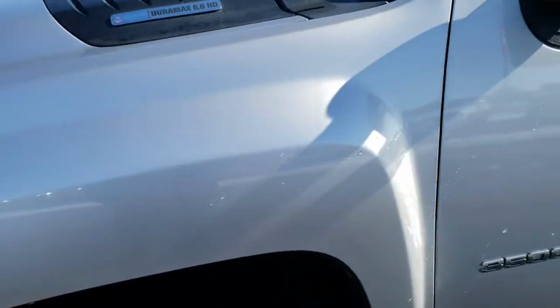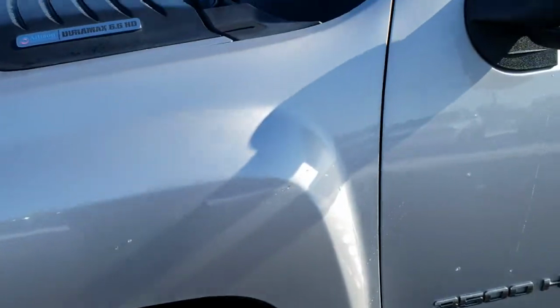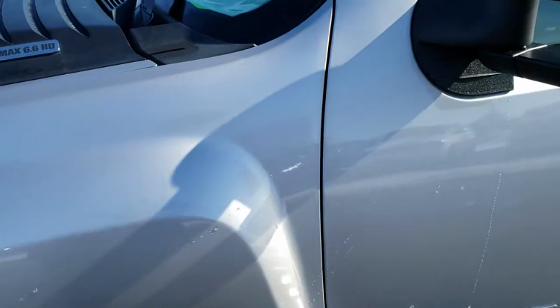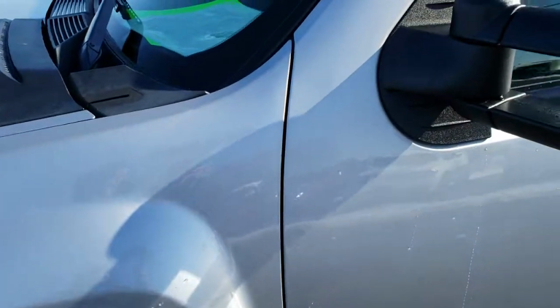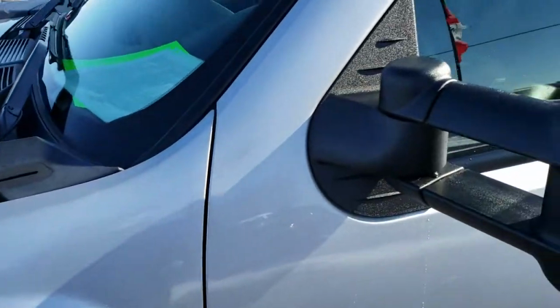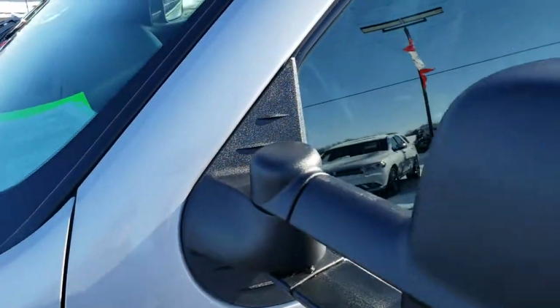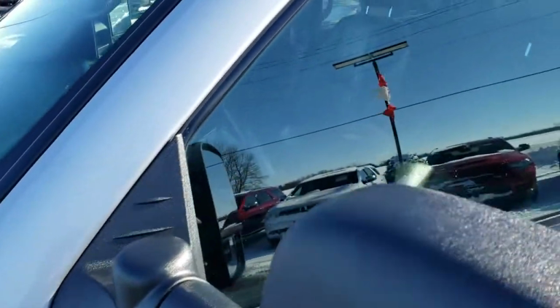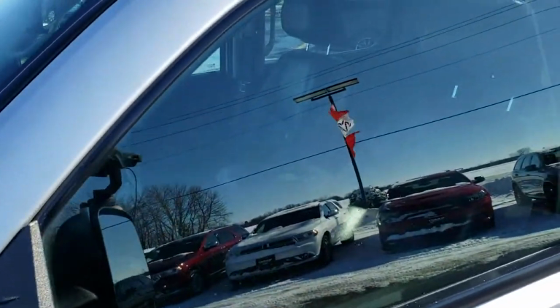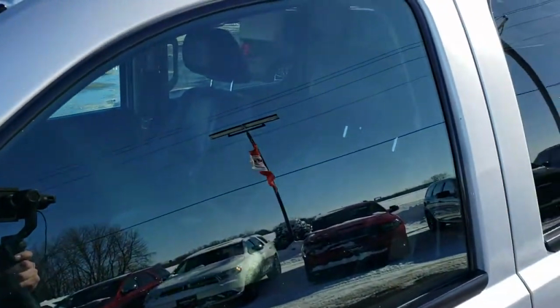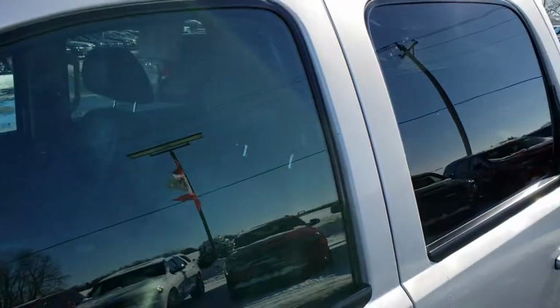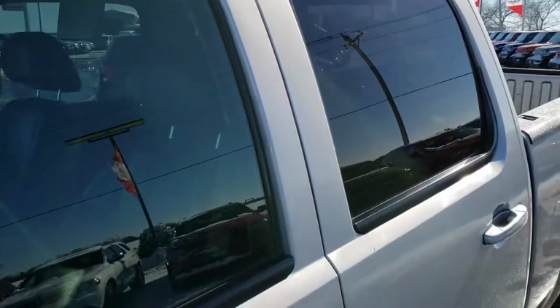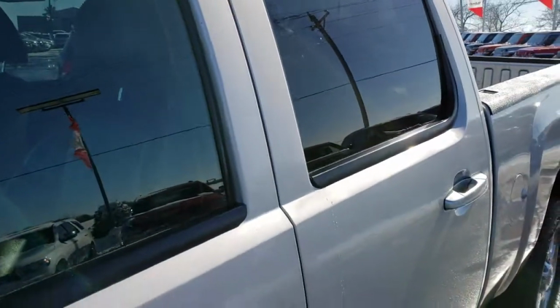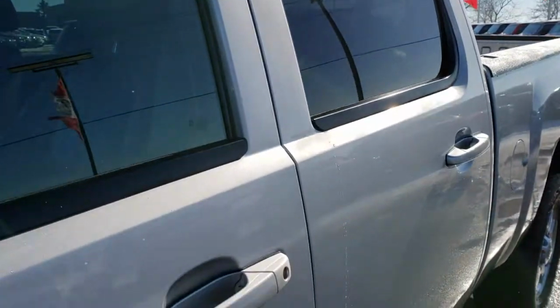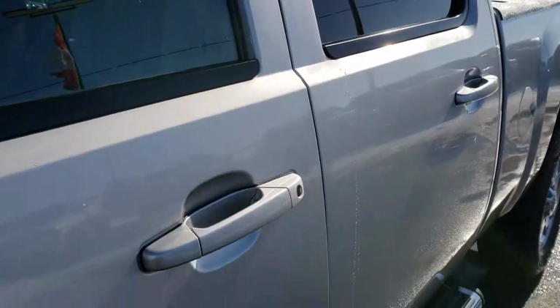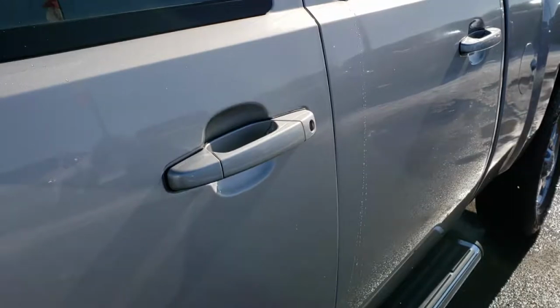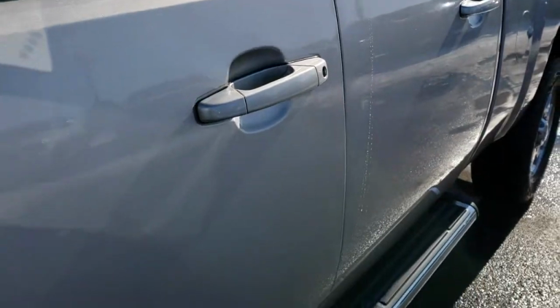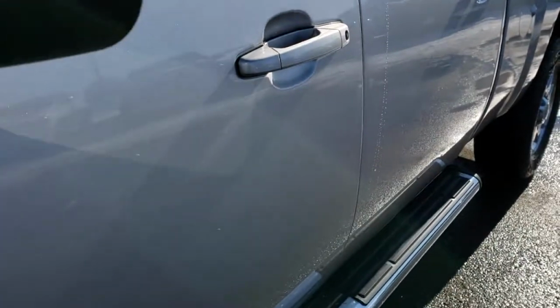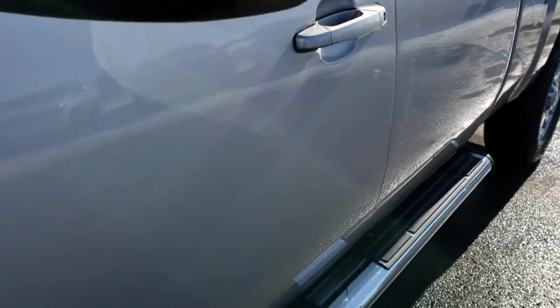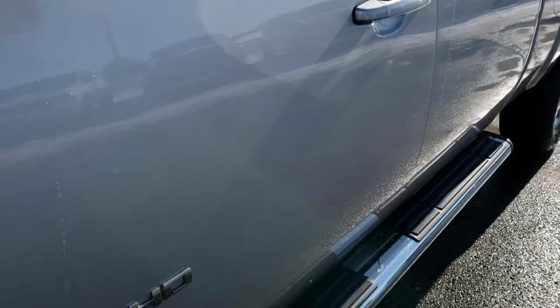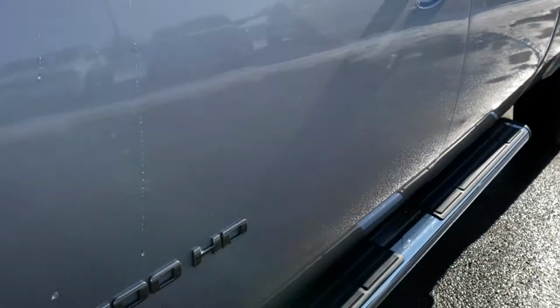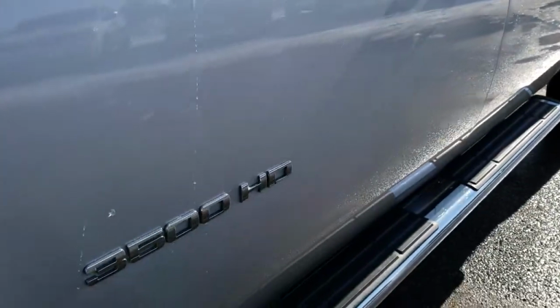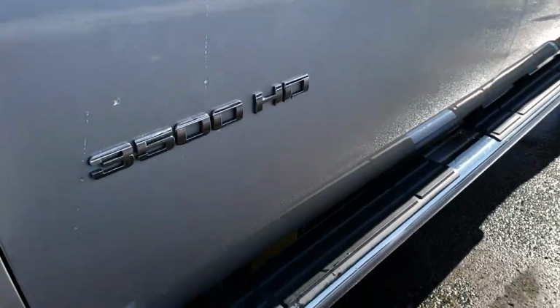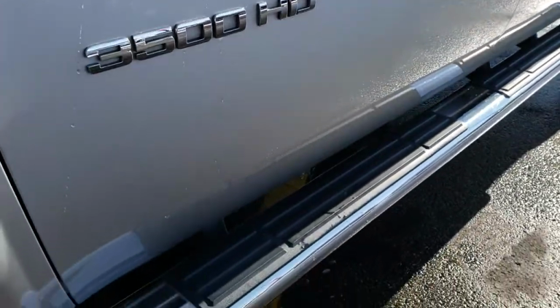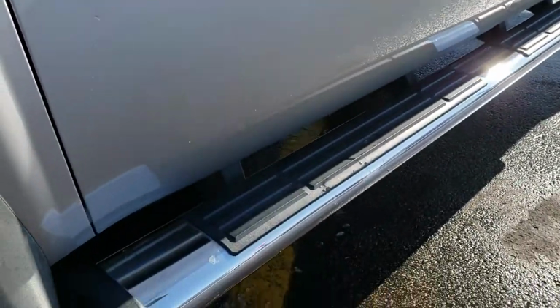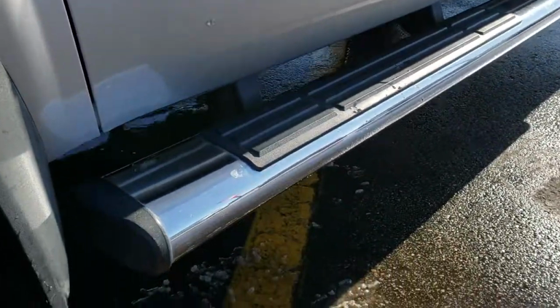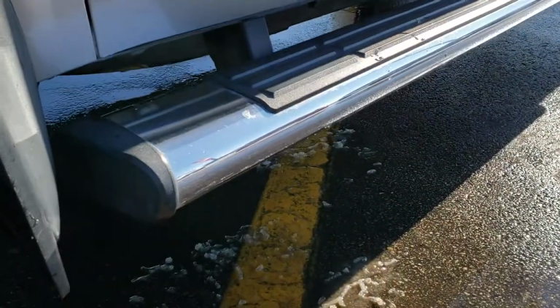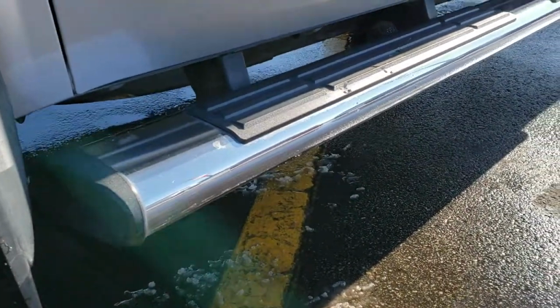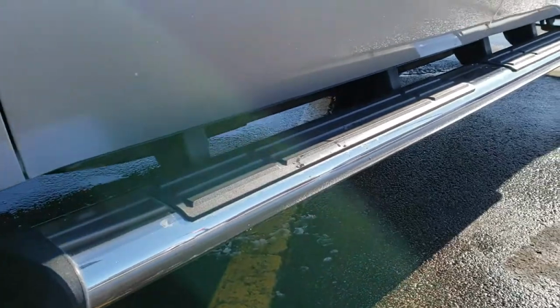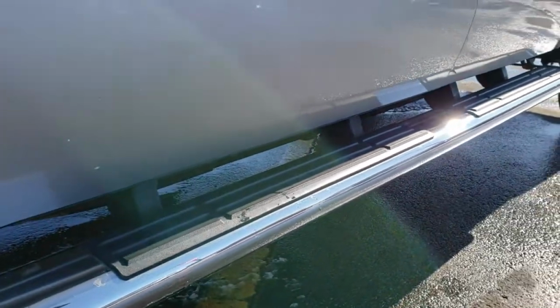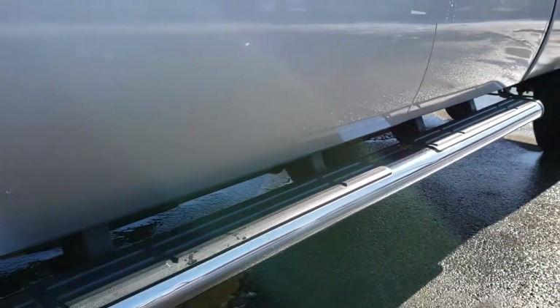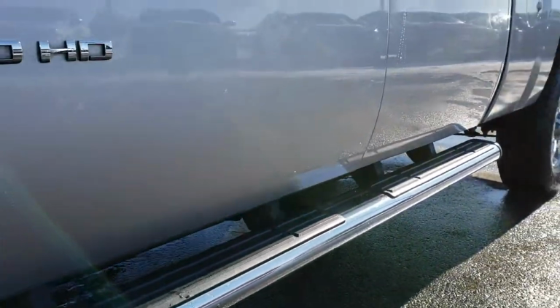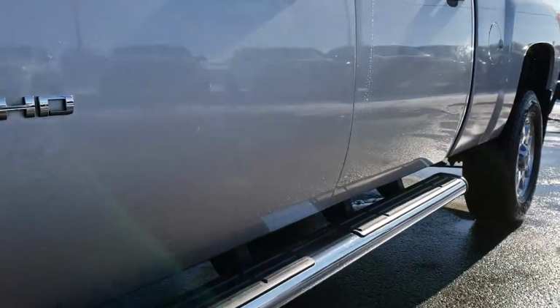Sheer silver metallic is the color. We shoot all of our videos in 1080p so if you have HD capabilities on your computer, tablet or smartphone device, turn them on right now because it is like you are right here looking at the truck with me.